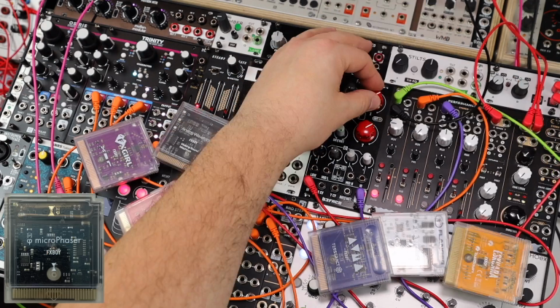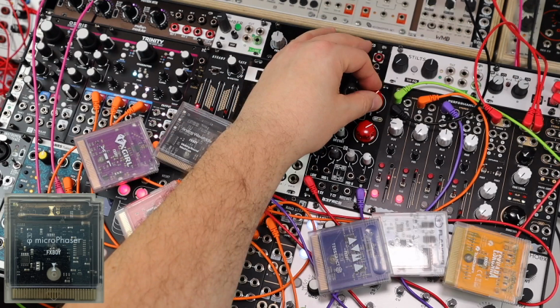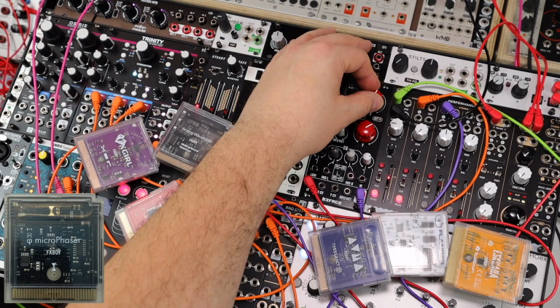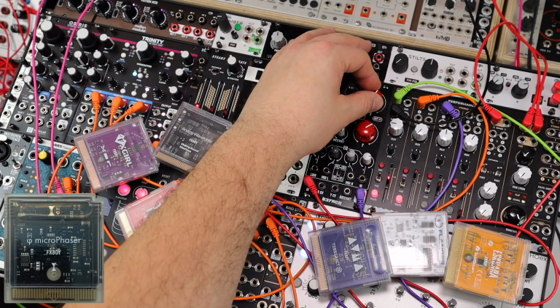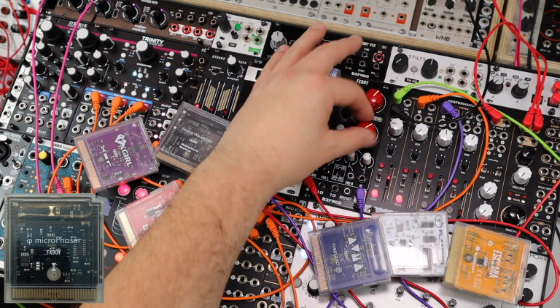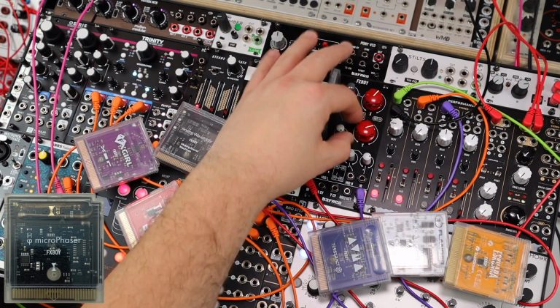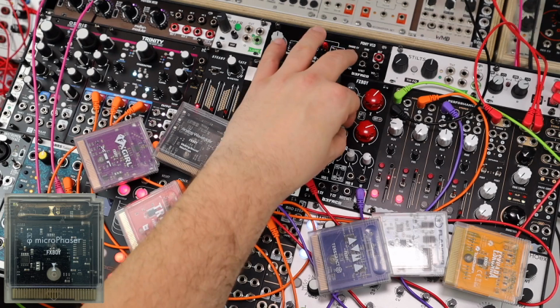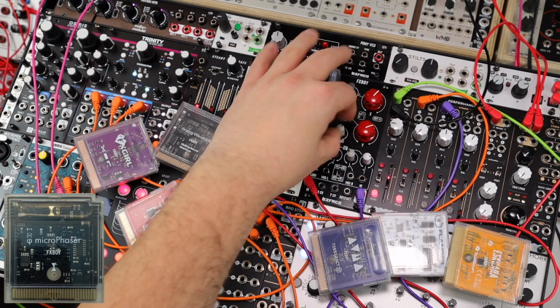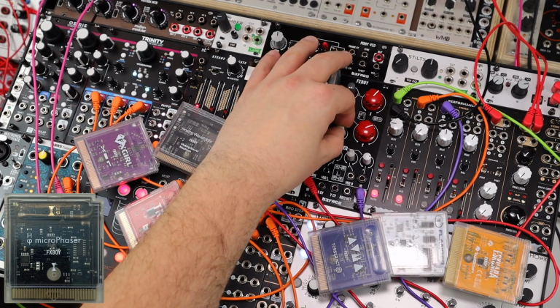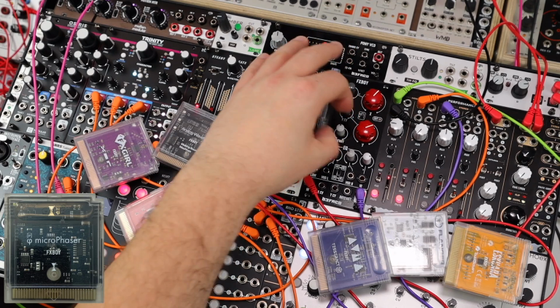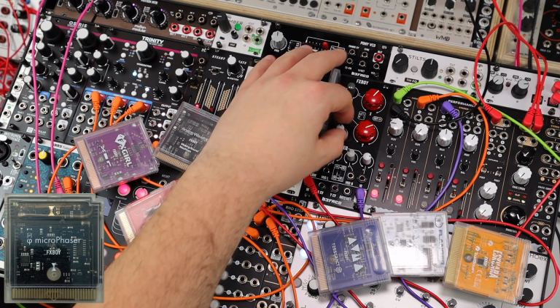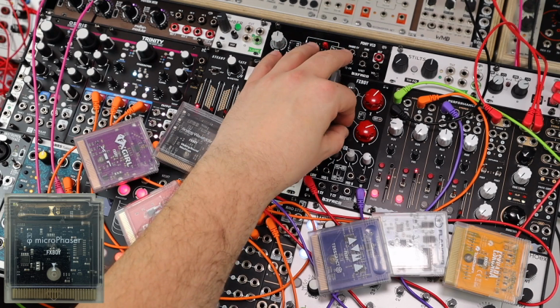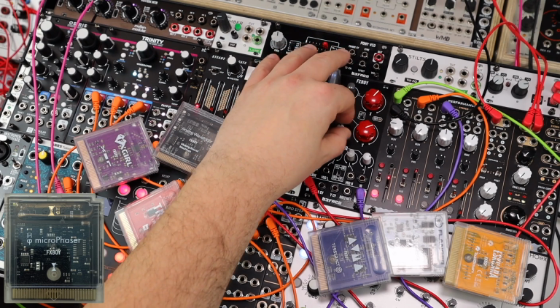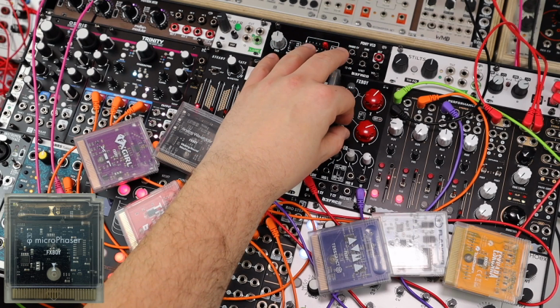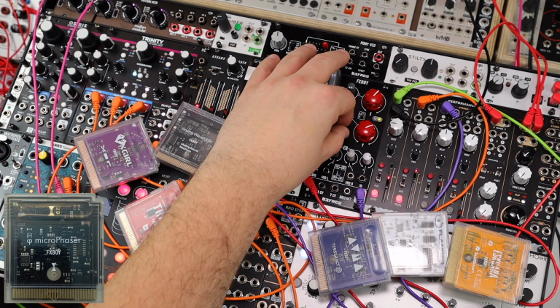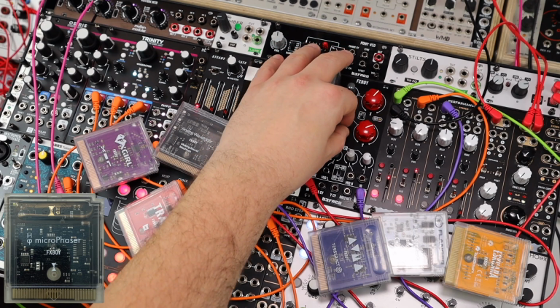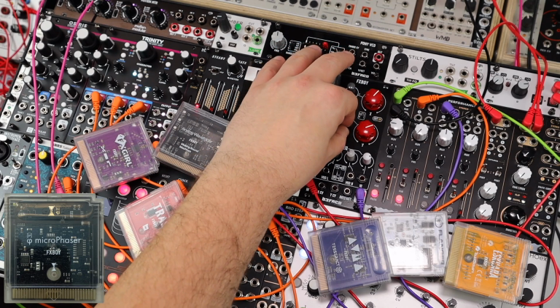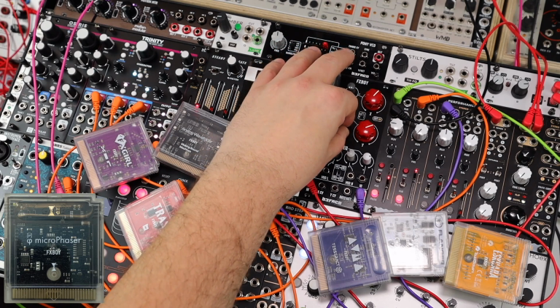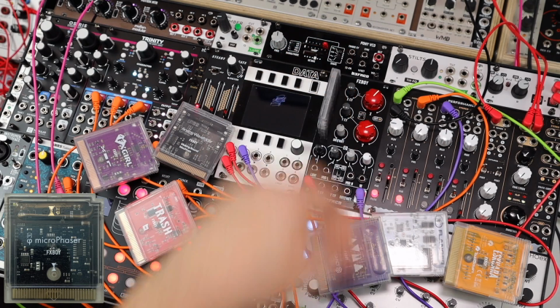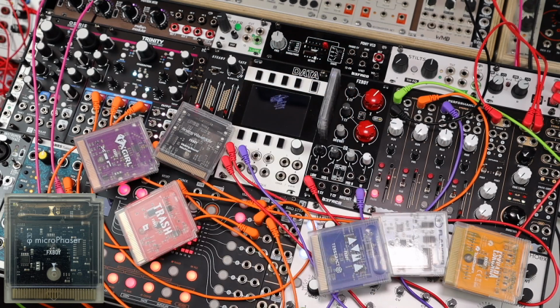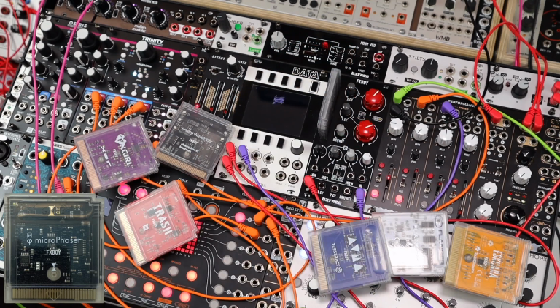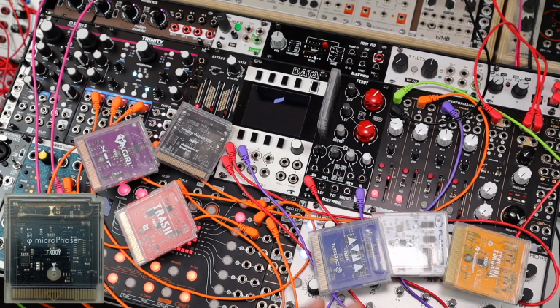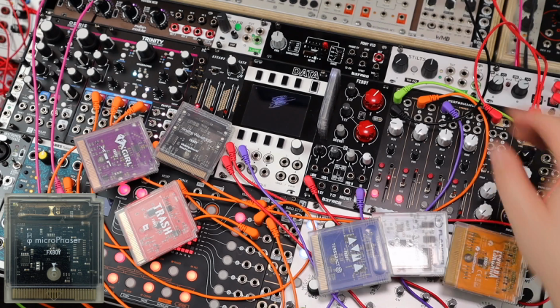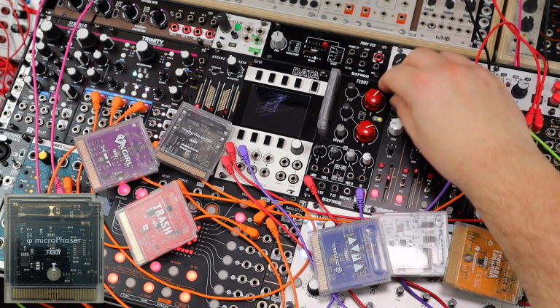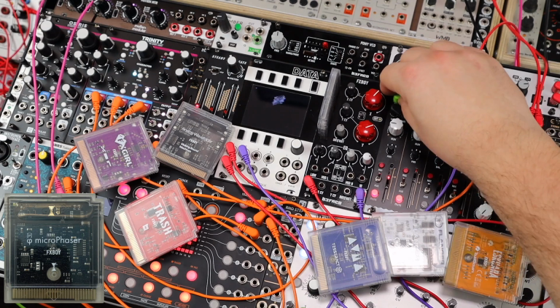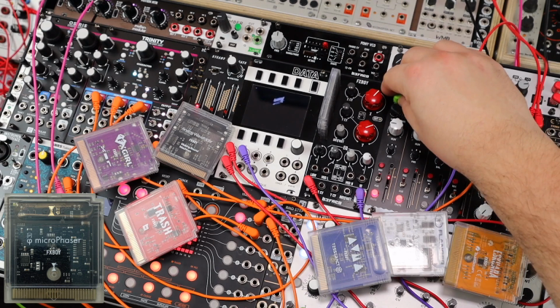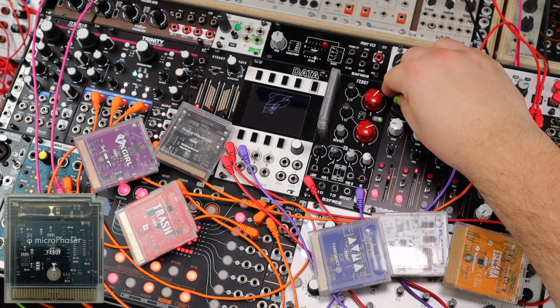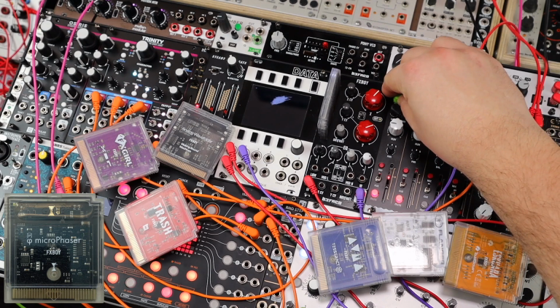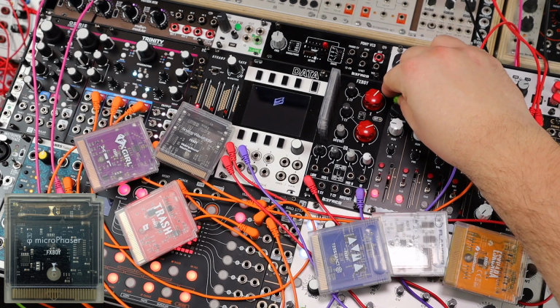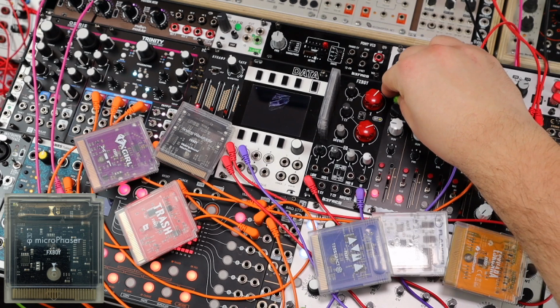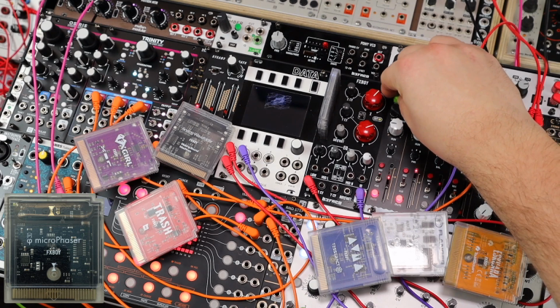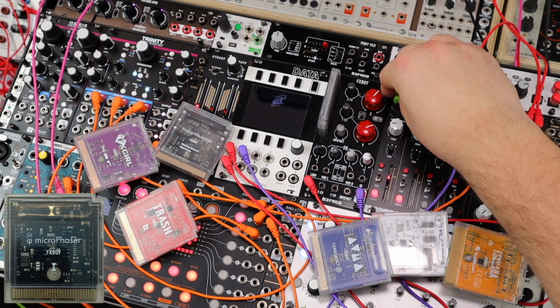Micro-phaser from Instro. Wasn't expecting a phaser to kind of sit over a whole beat, but it works for some swooshy action.